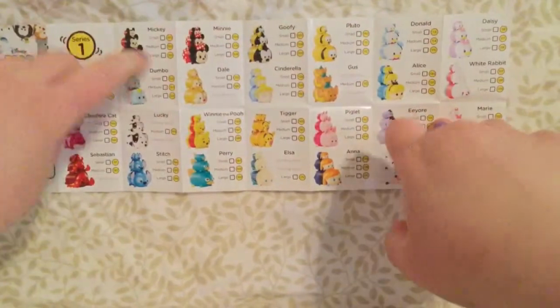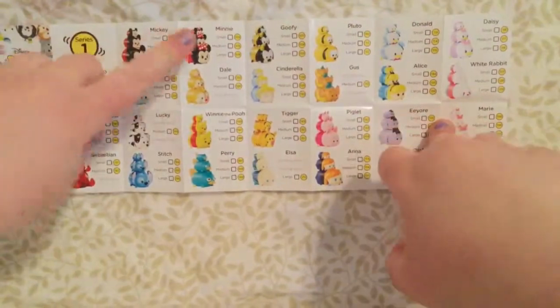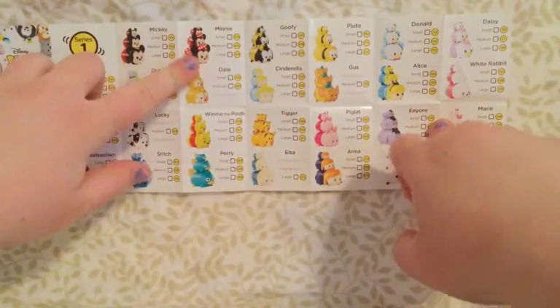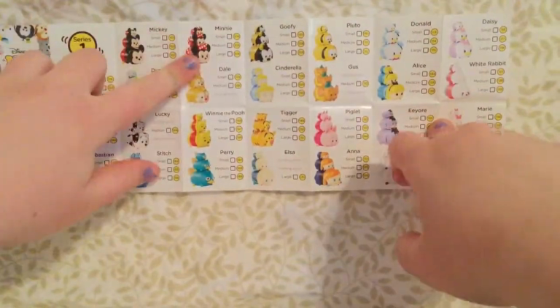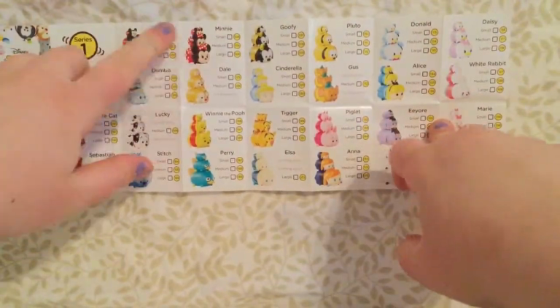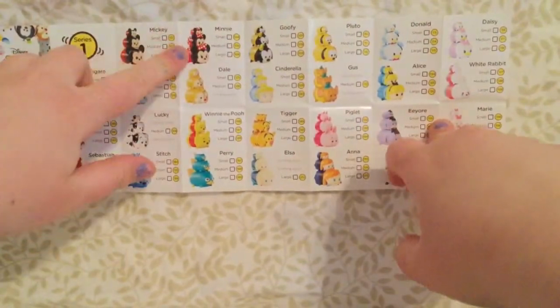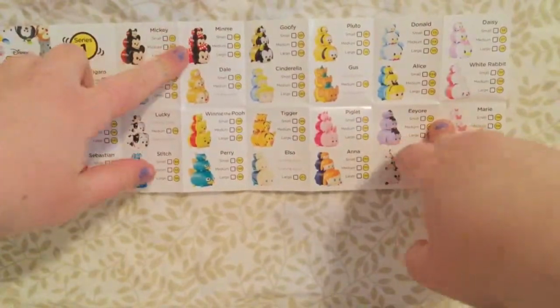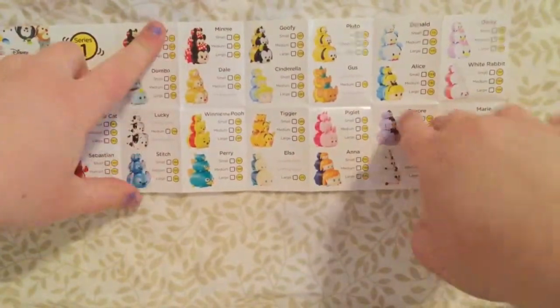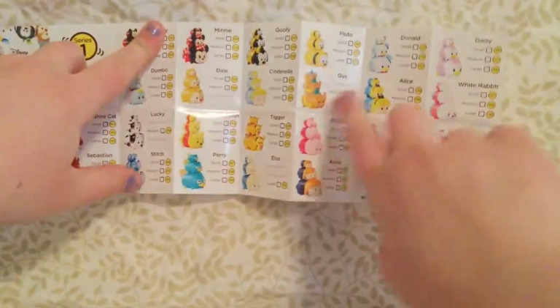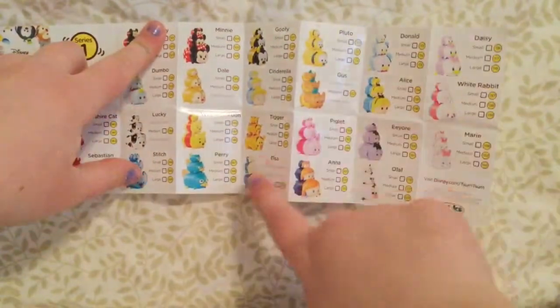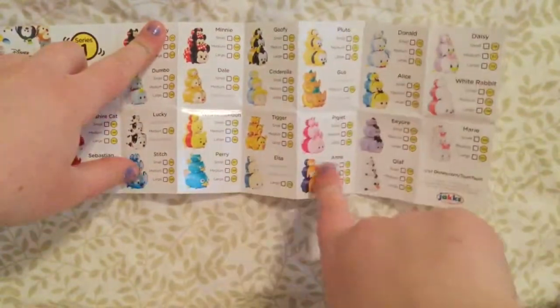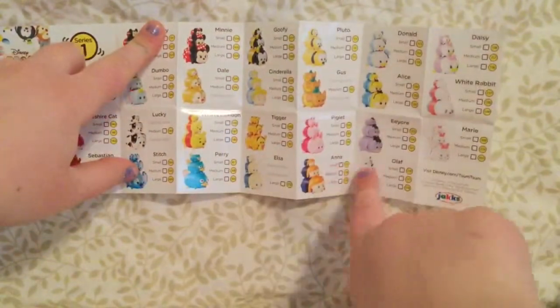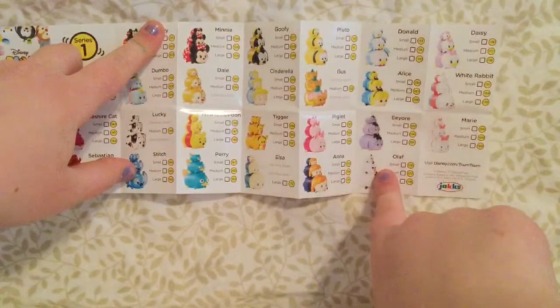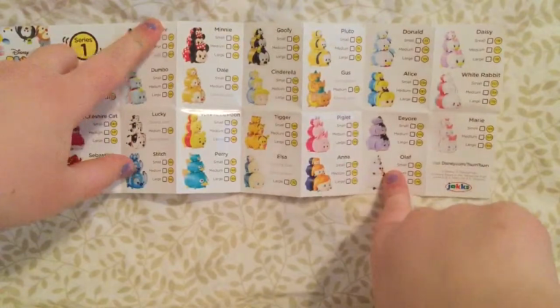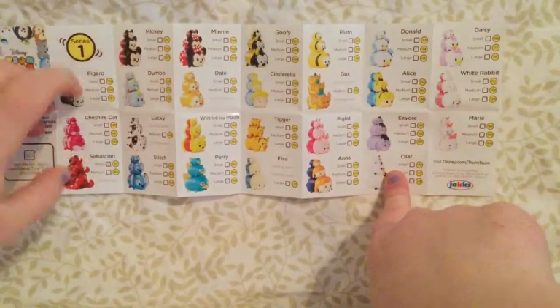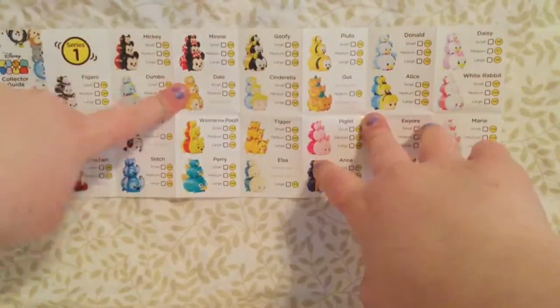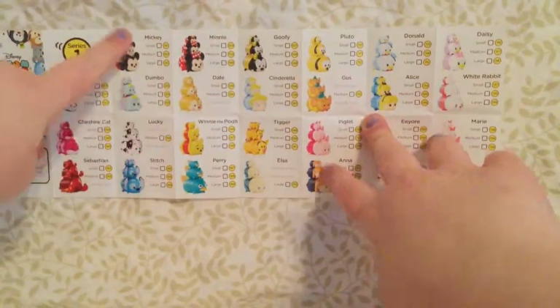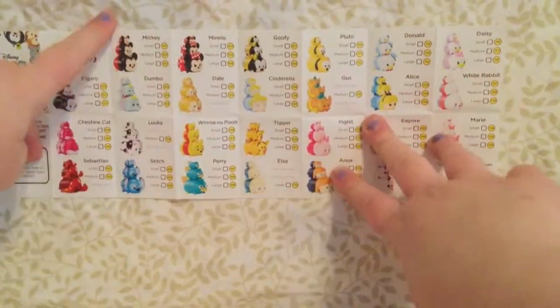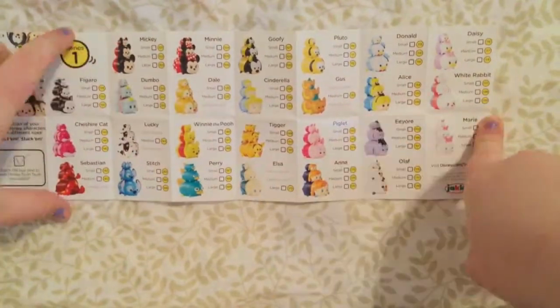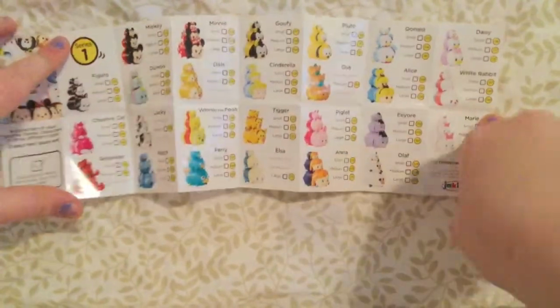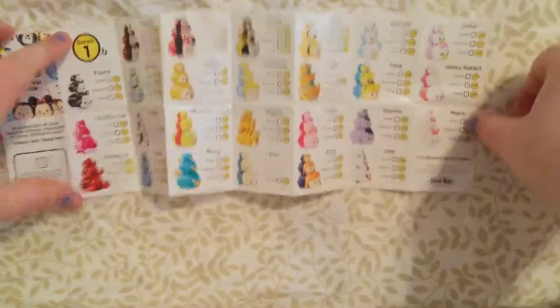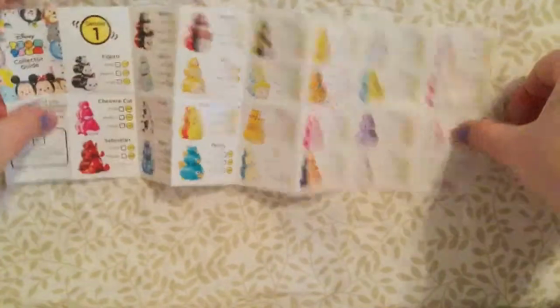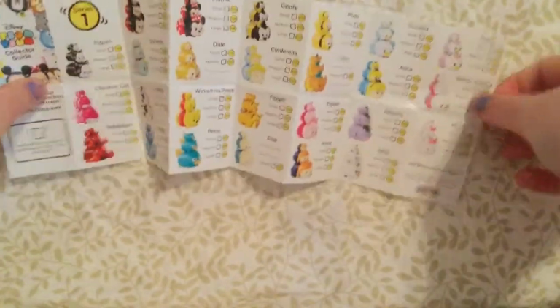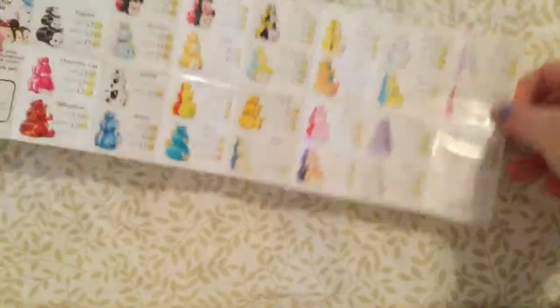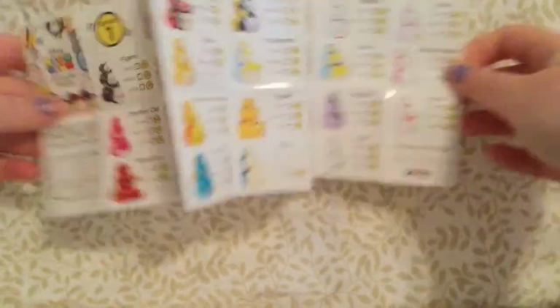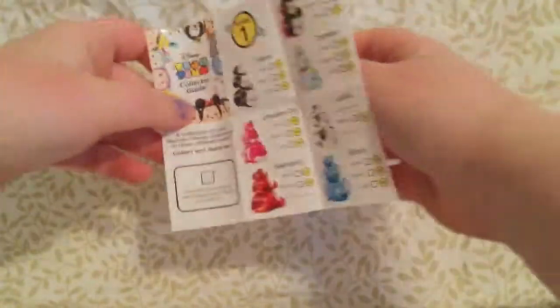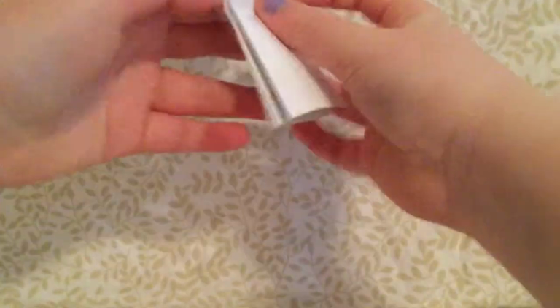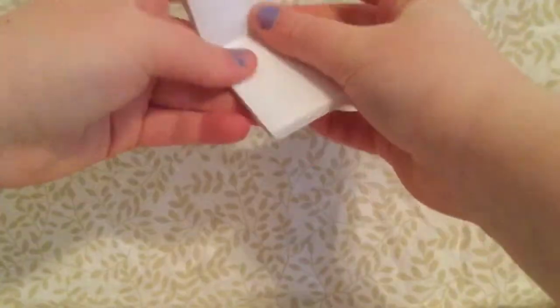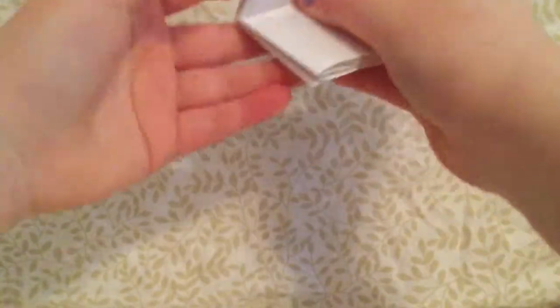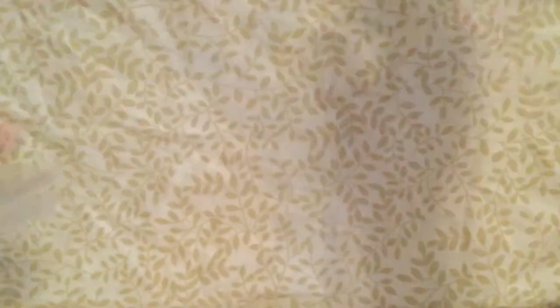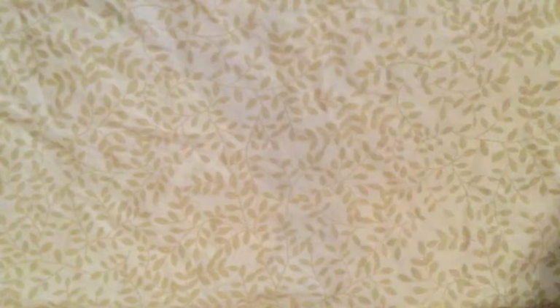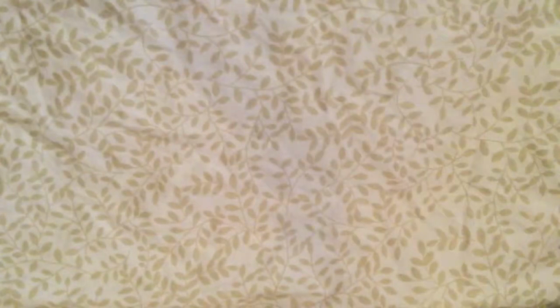I really want Minnie, Elsa, Anna, Olaf, Dale. Super cute though. Awesome! Now on to the Tsum Tsums.